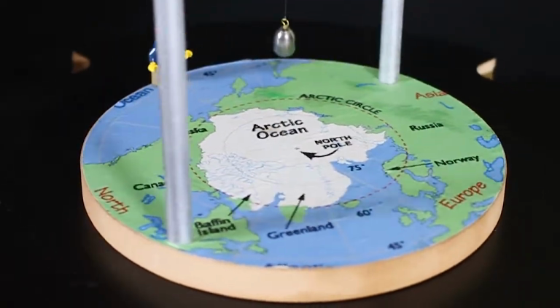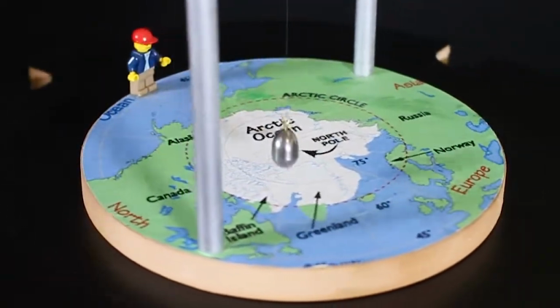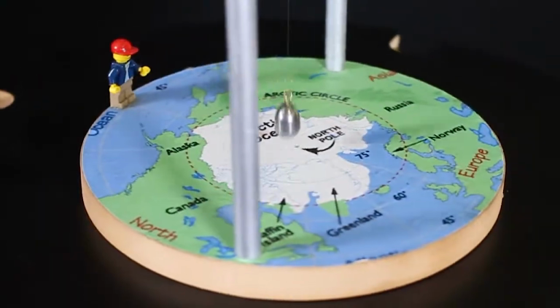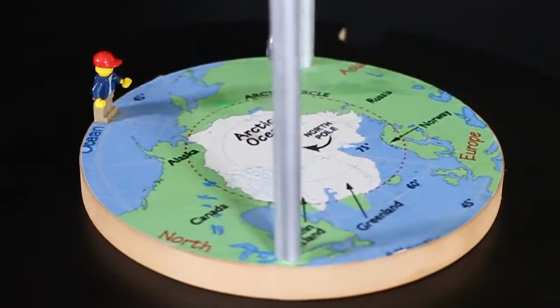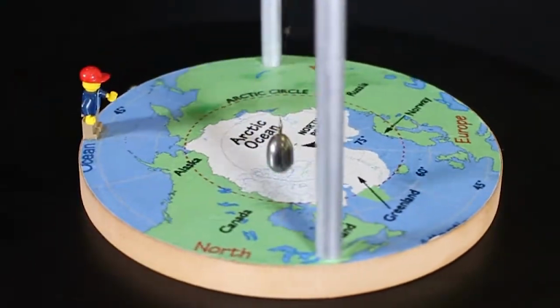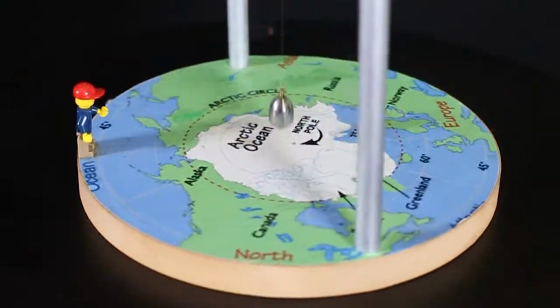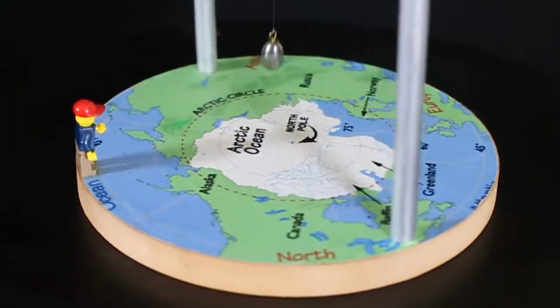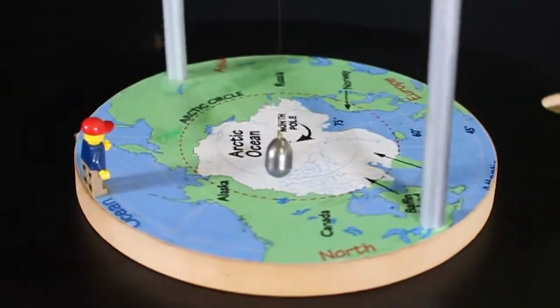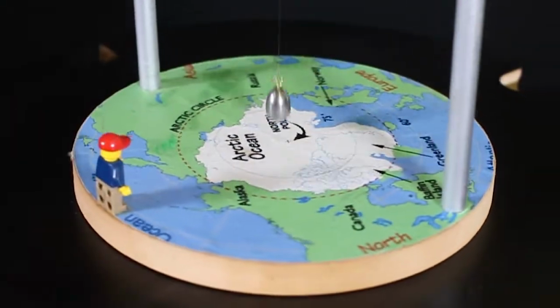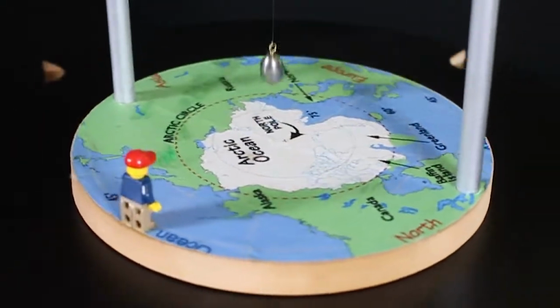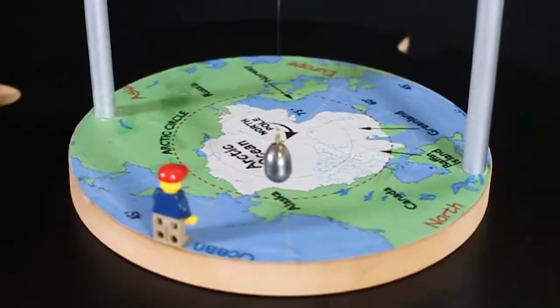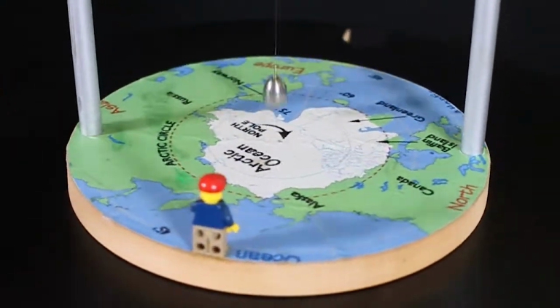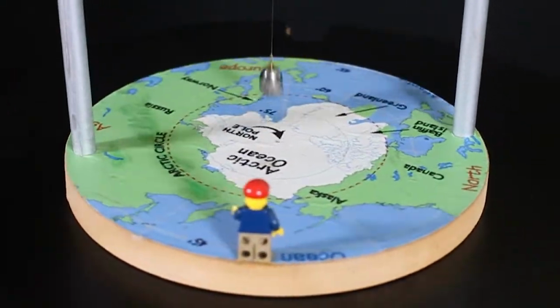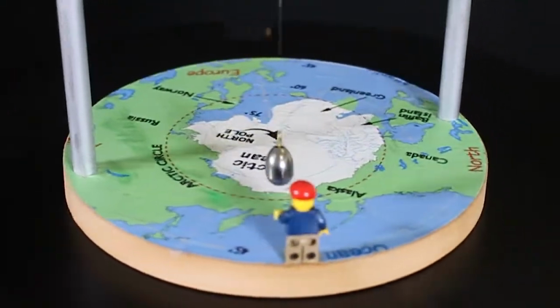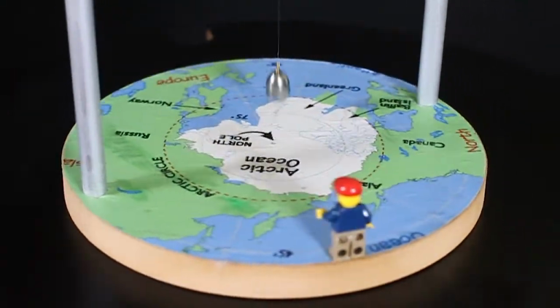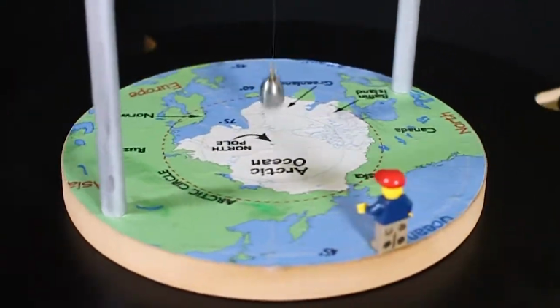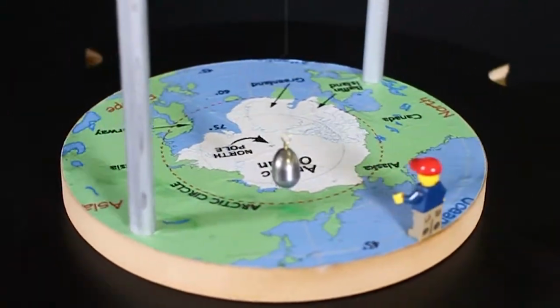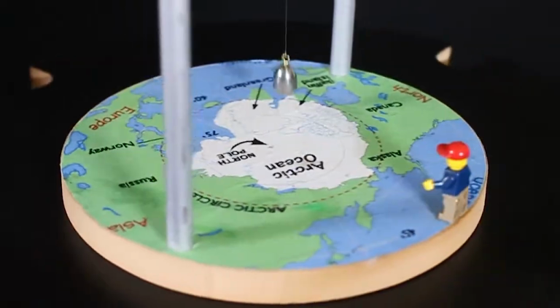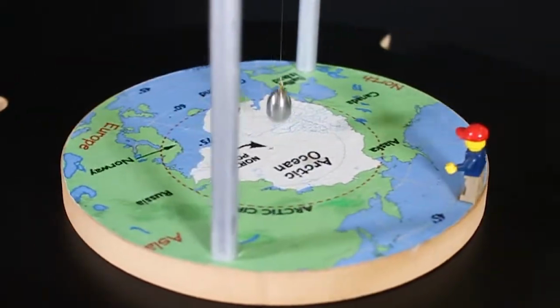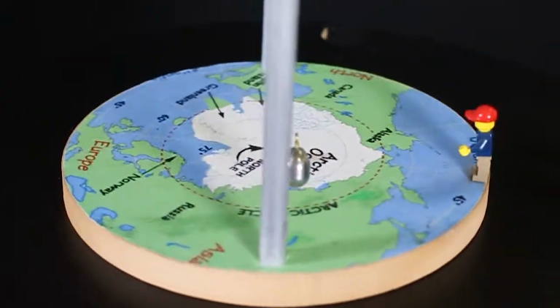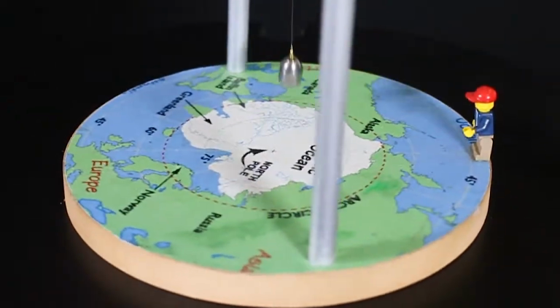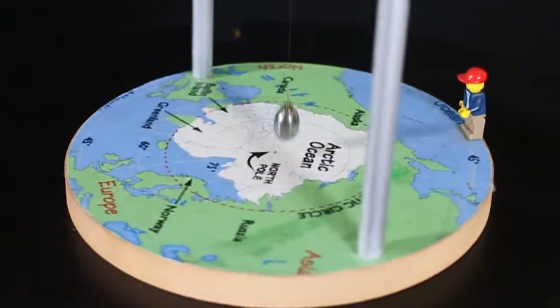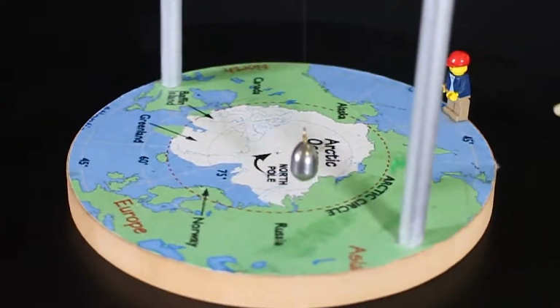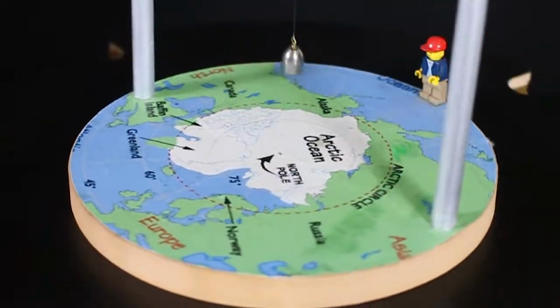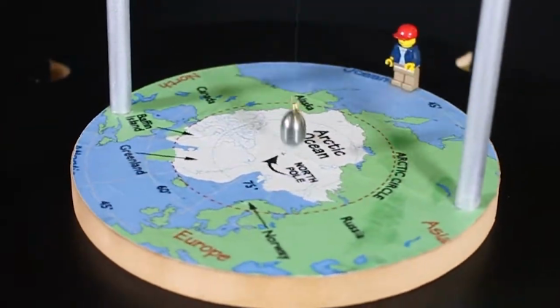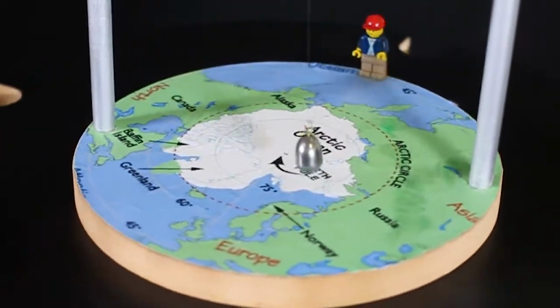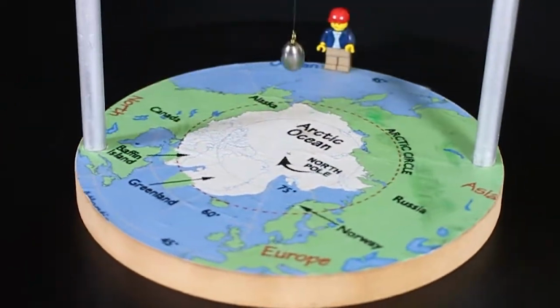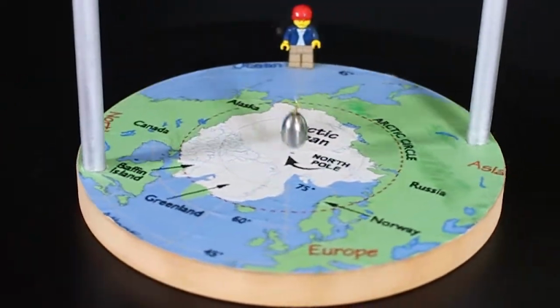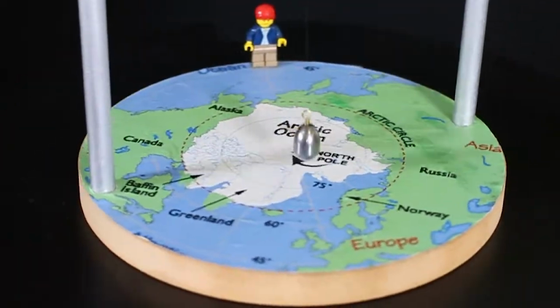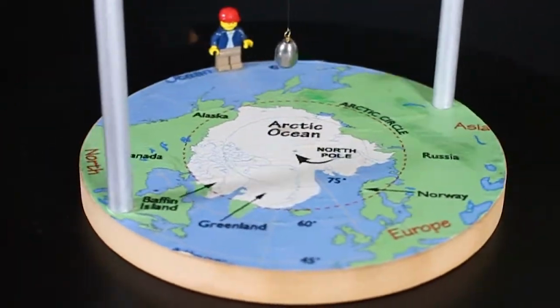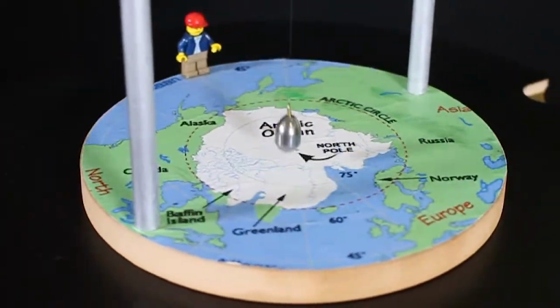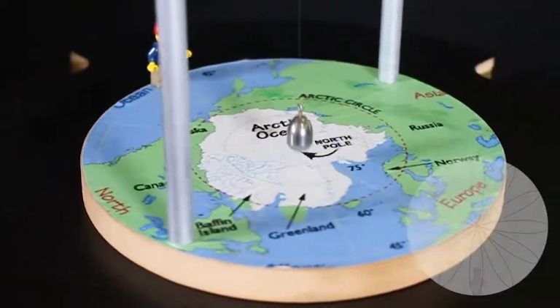To the Lego man, it seems the pendulum rotates and the Earth stays still. However, as we can see, the Earth actually rotates under the pendulum.